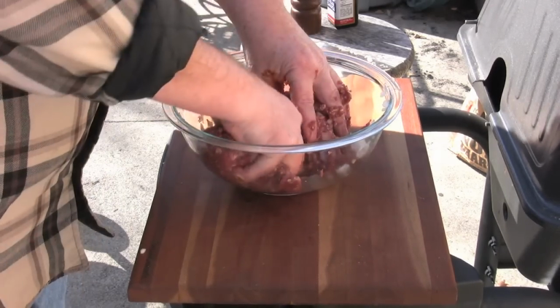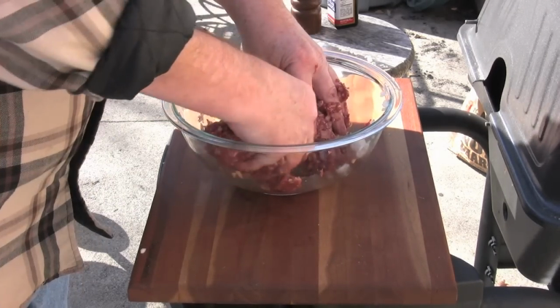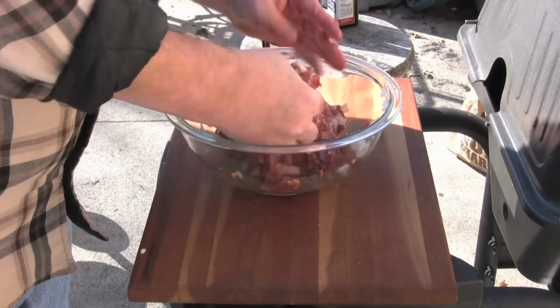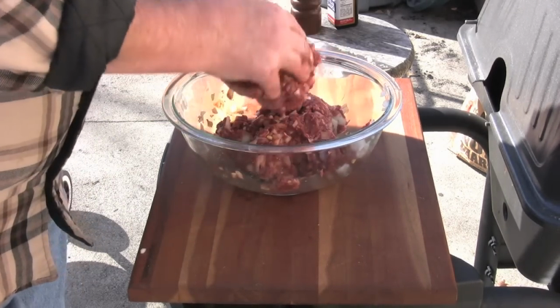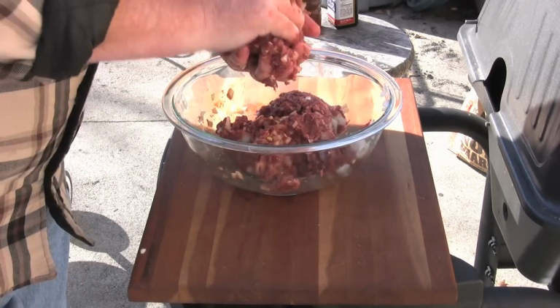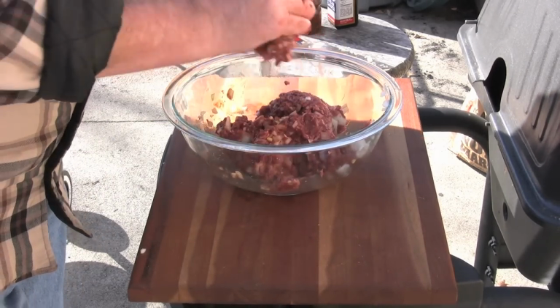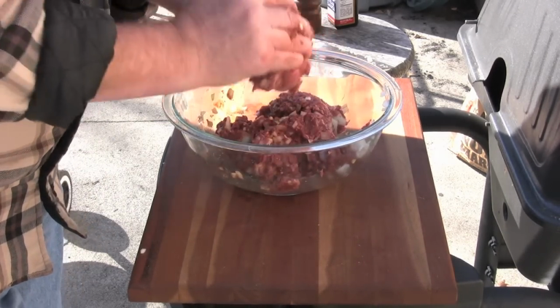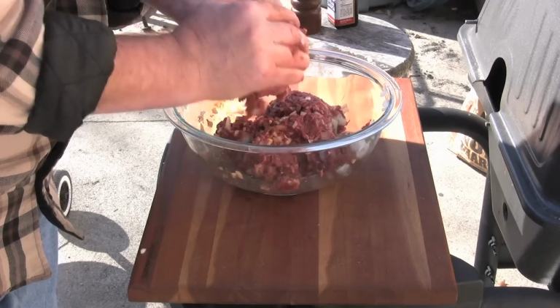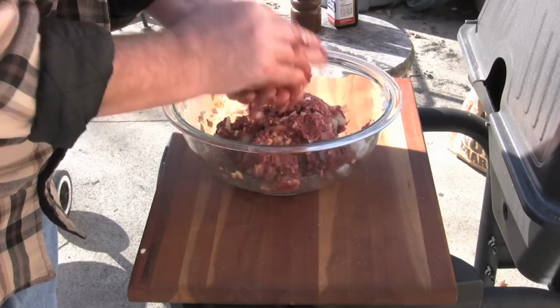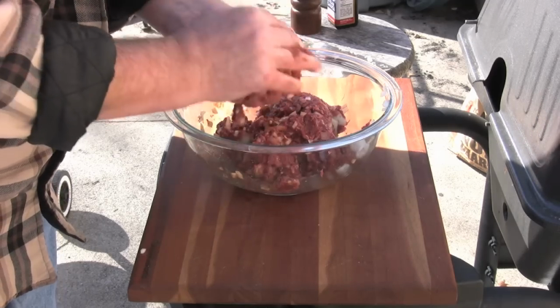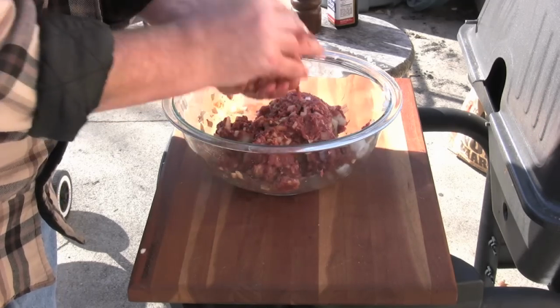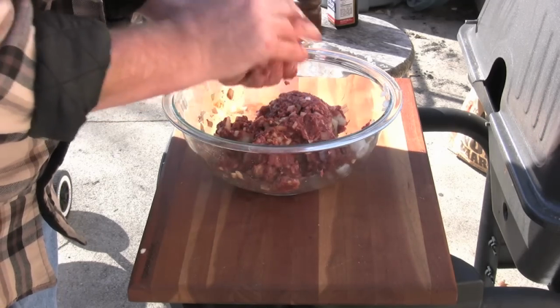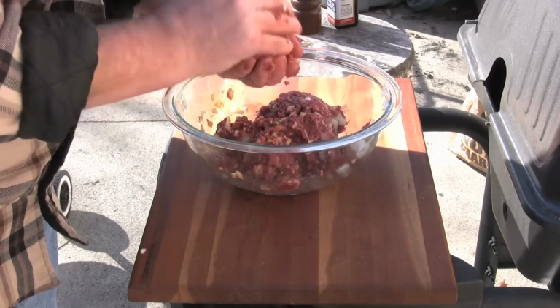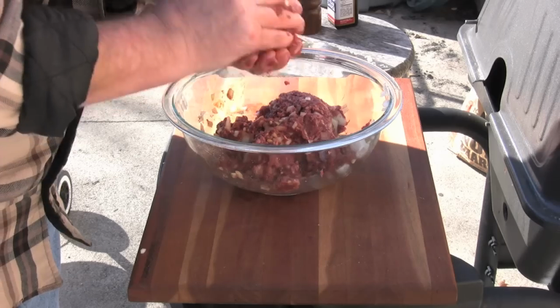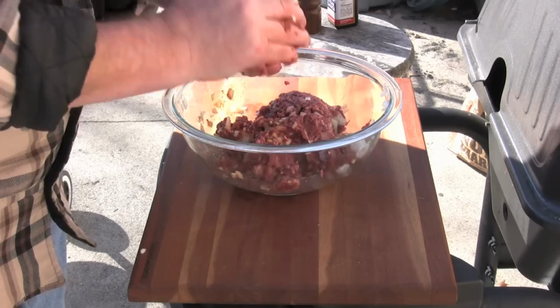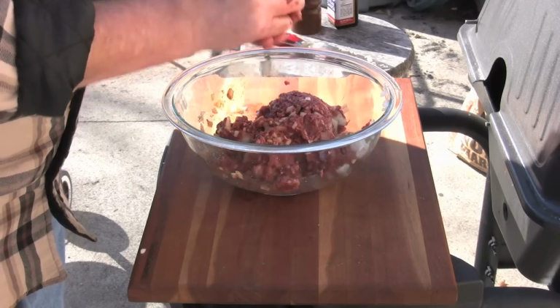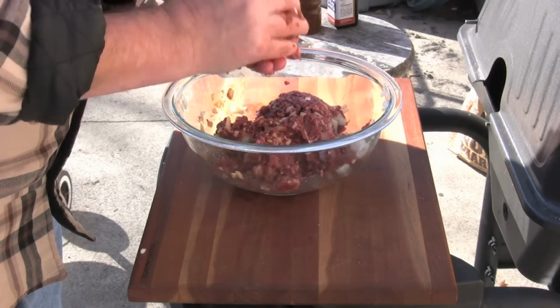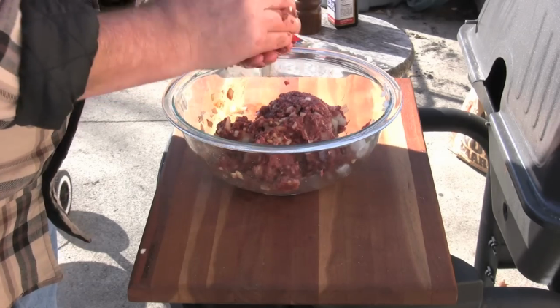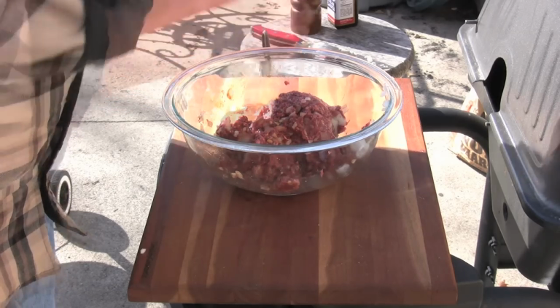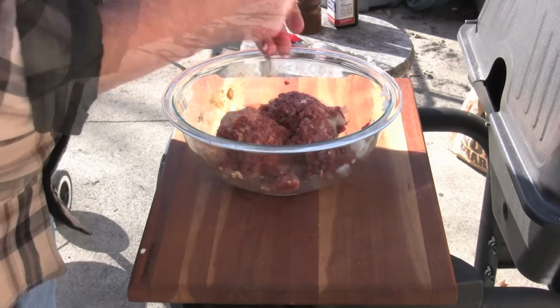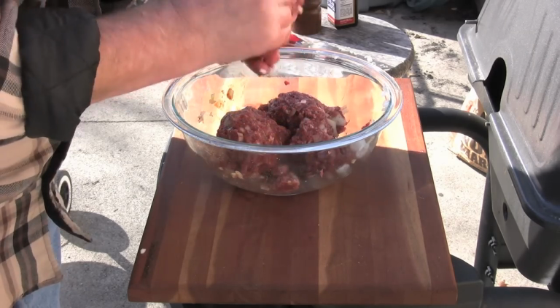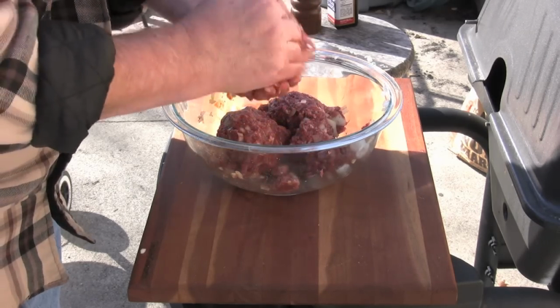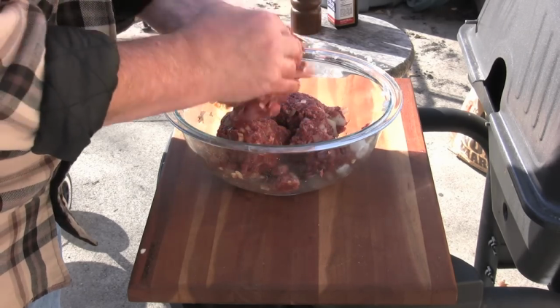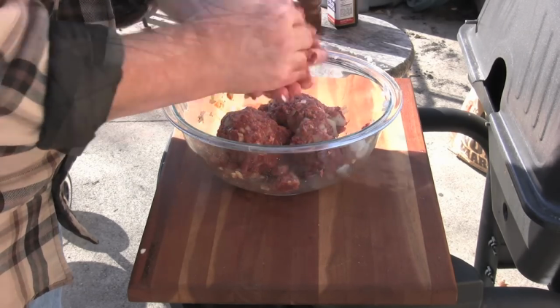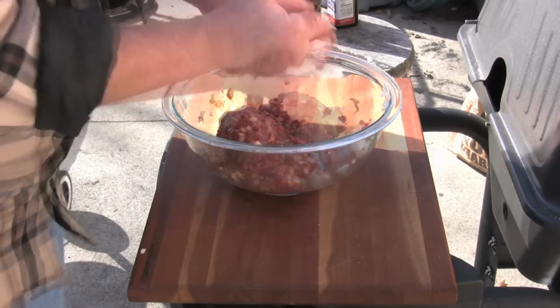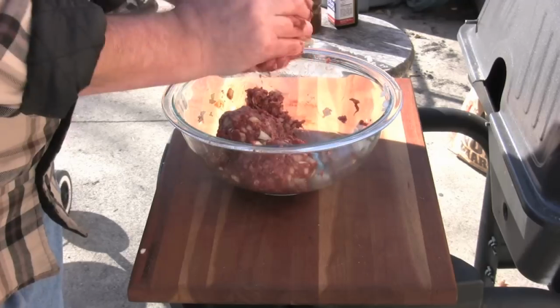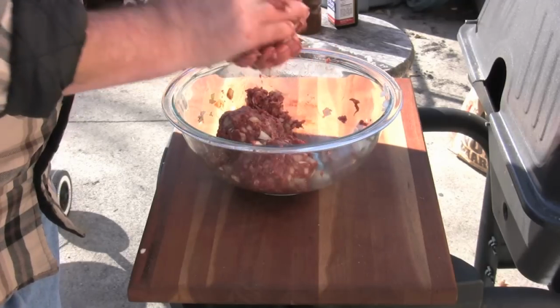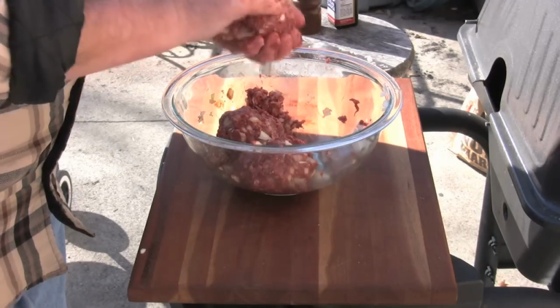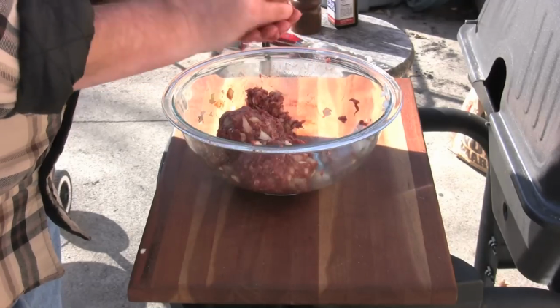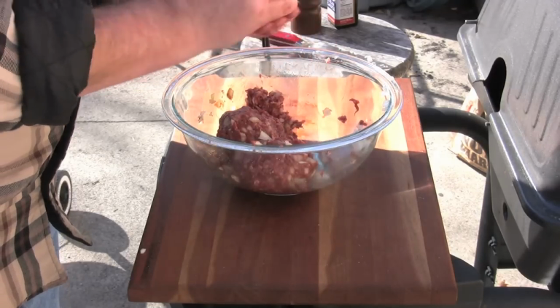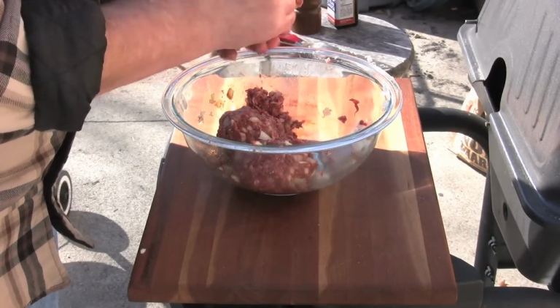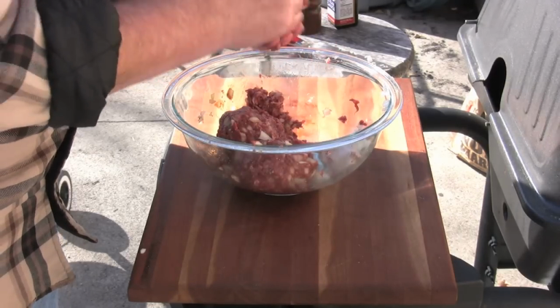It's just a matter of giving yourself a very tightly packed patty if you can. I'm getting a double, son is getting a single.